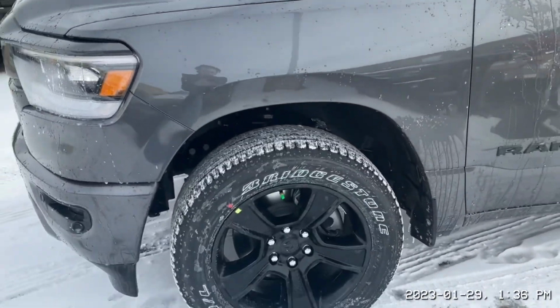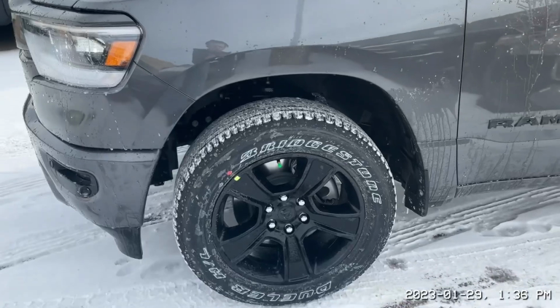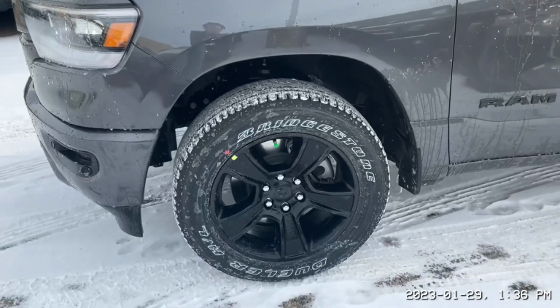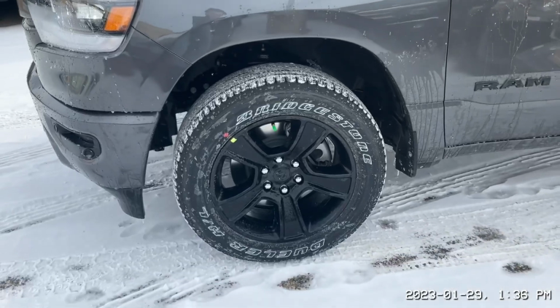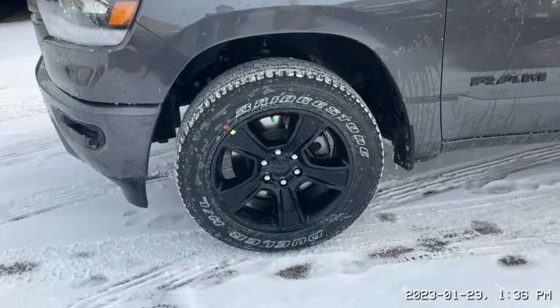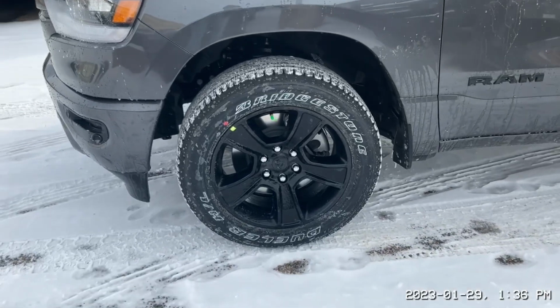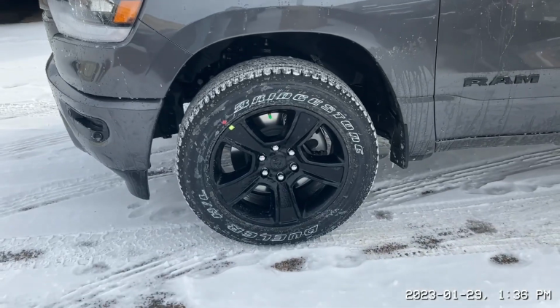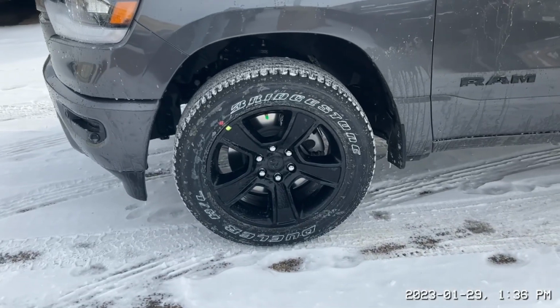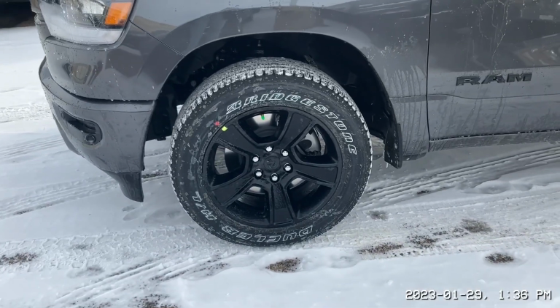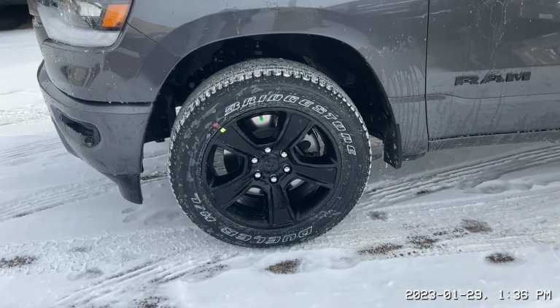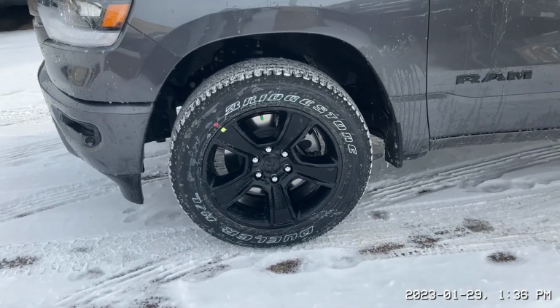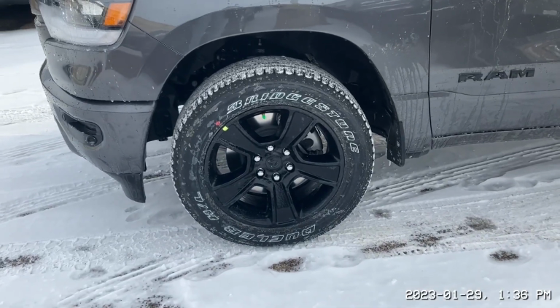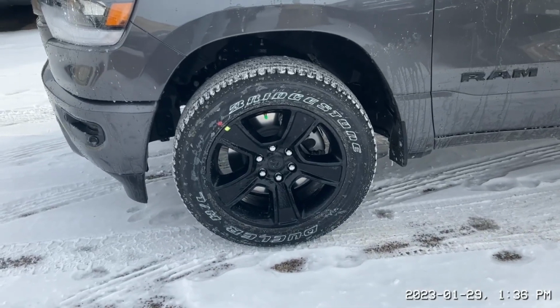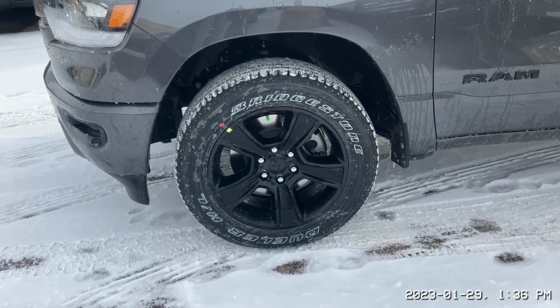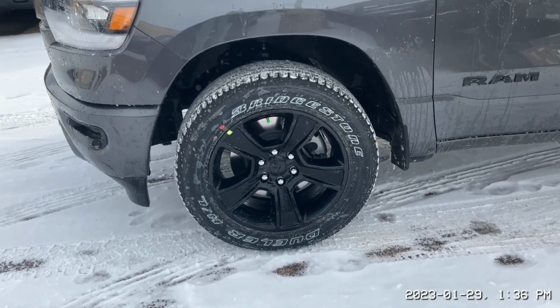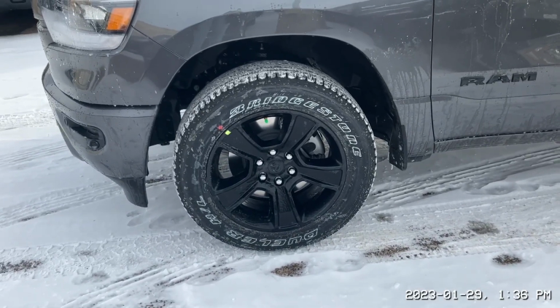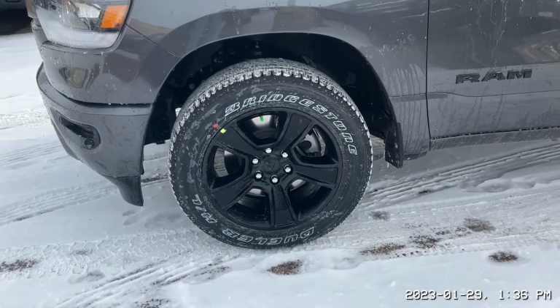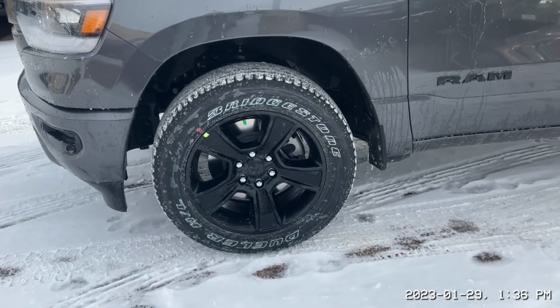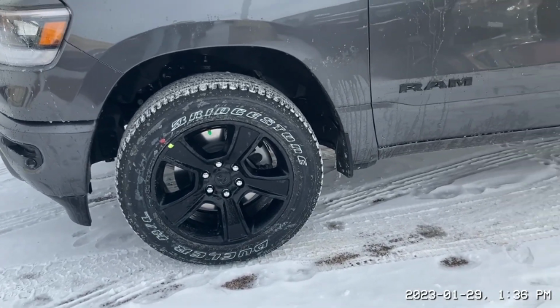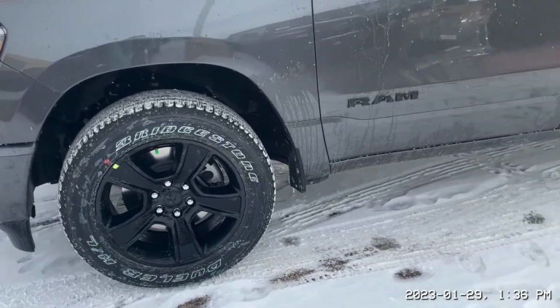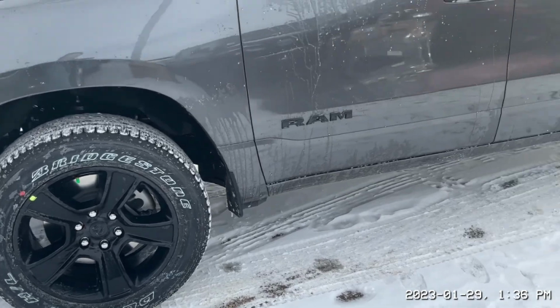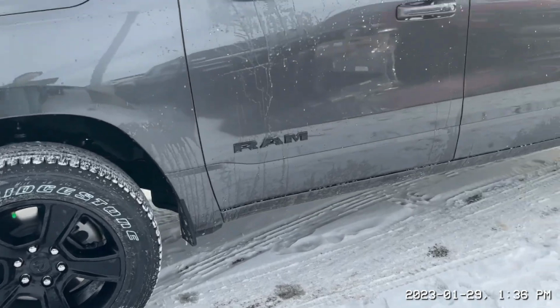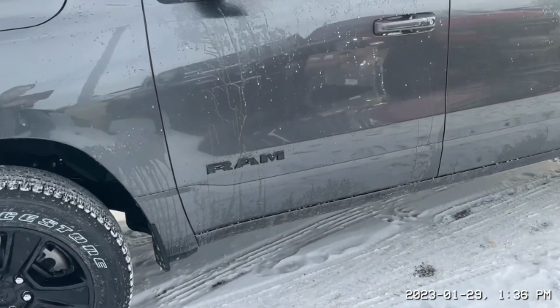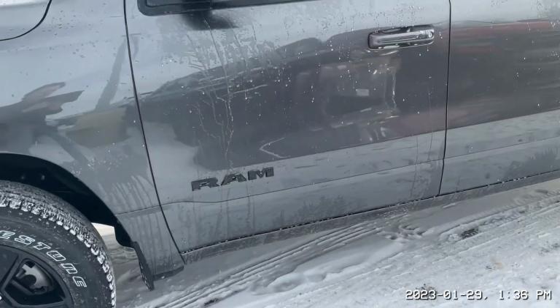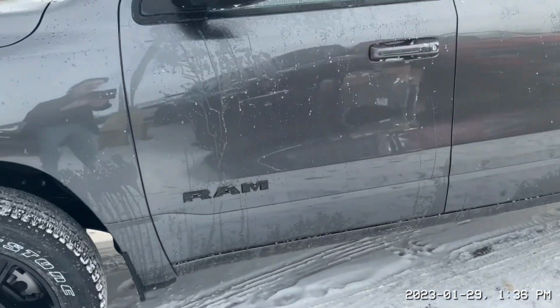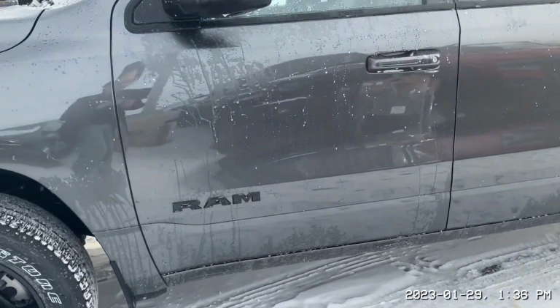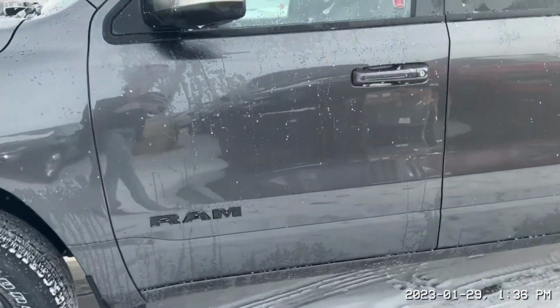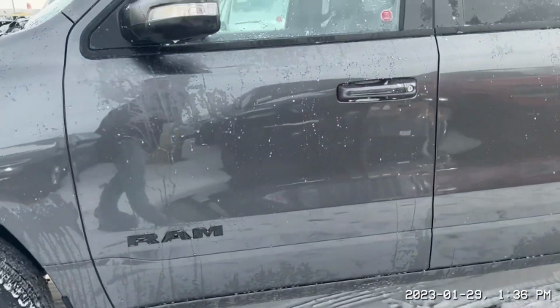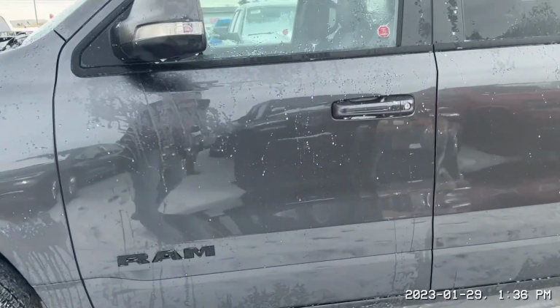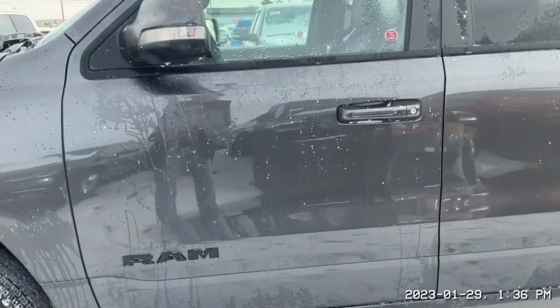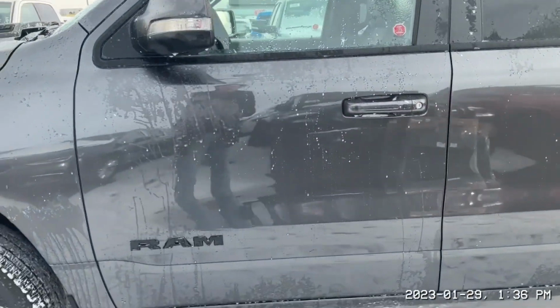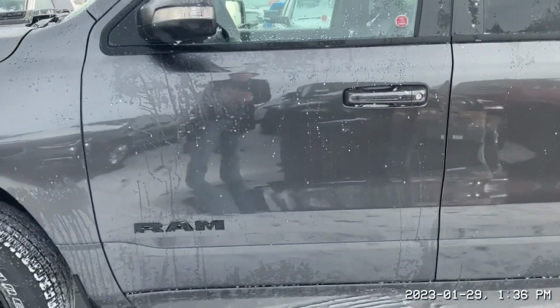20 inch blacked out rims wrapped in Bridgestone all season tires, and fully blacked out badges.